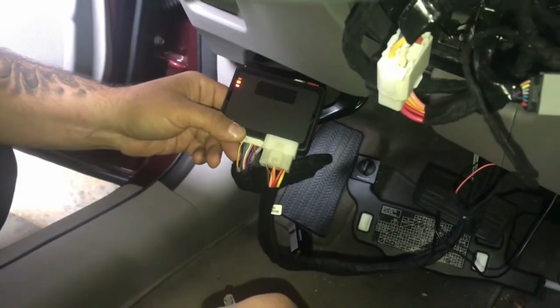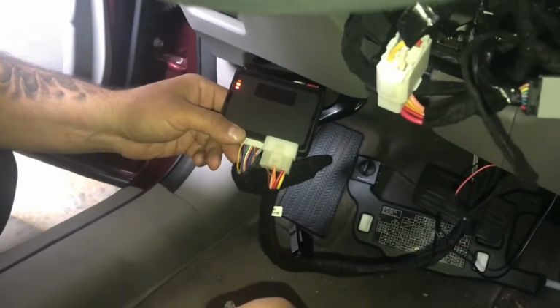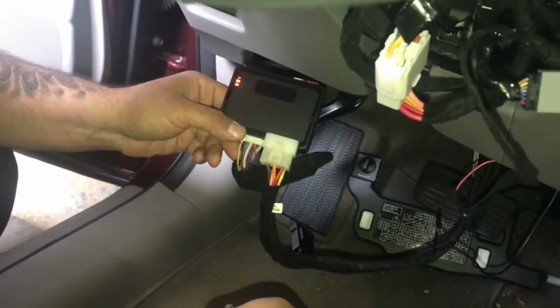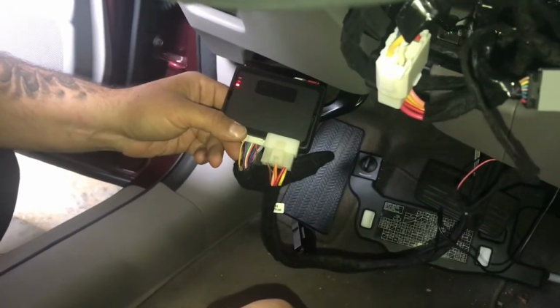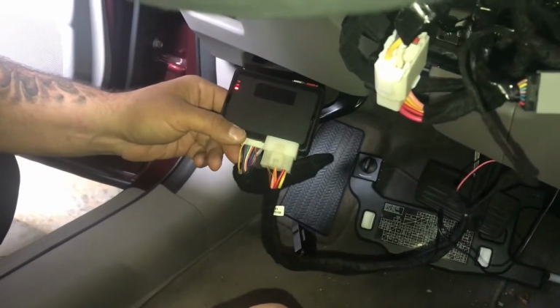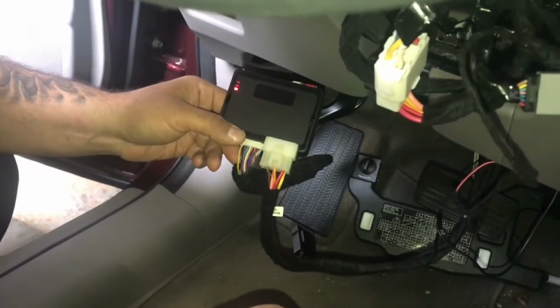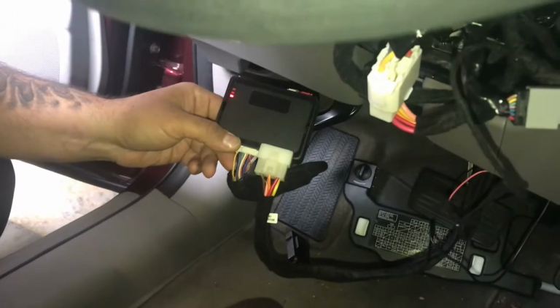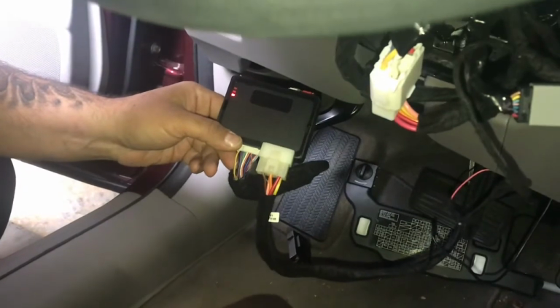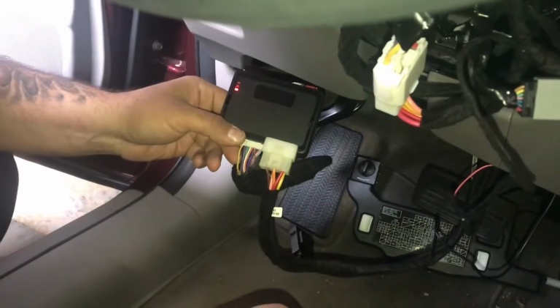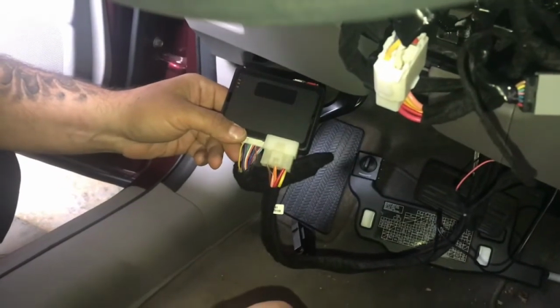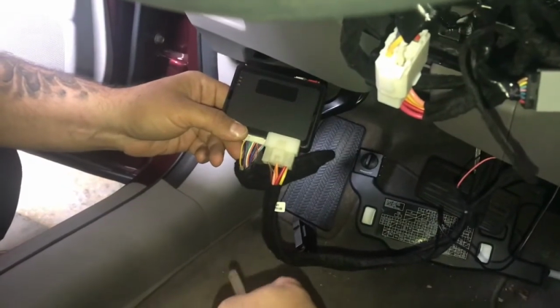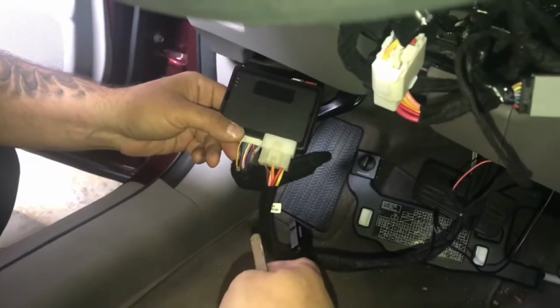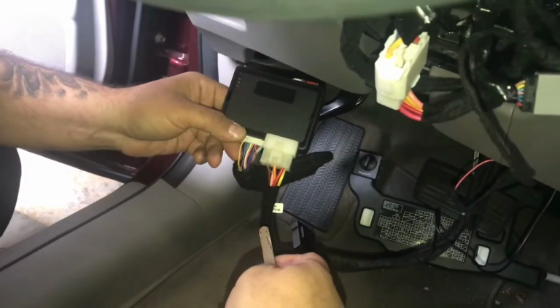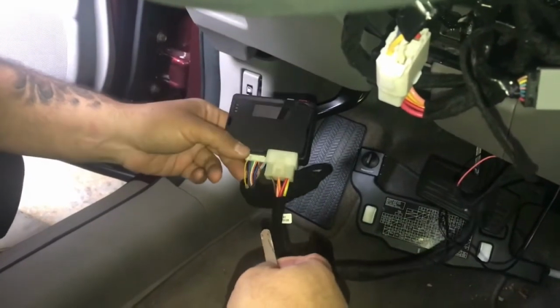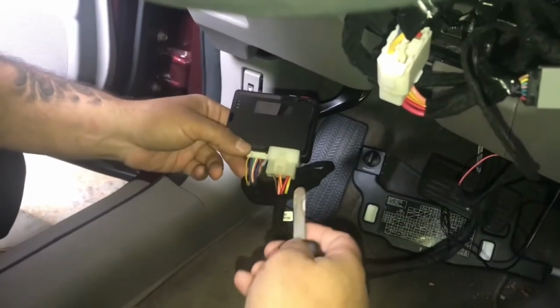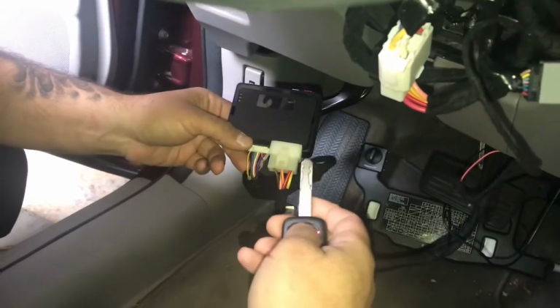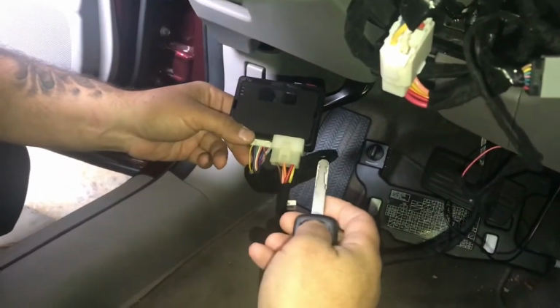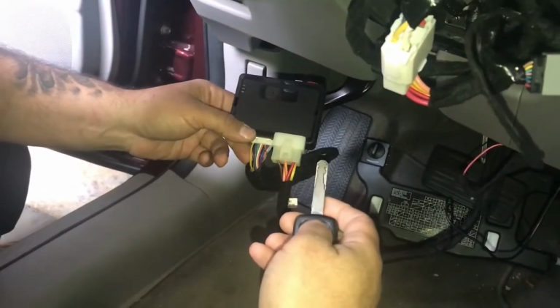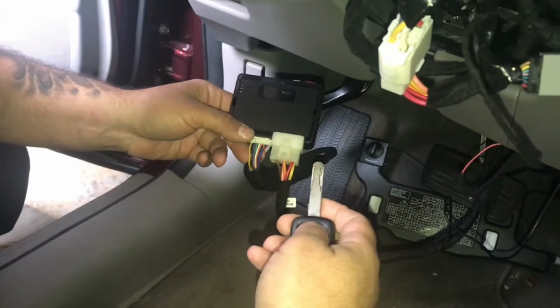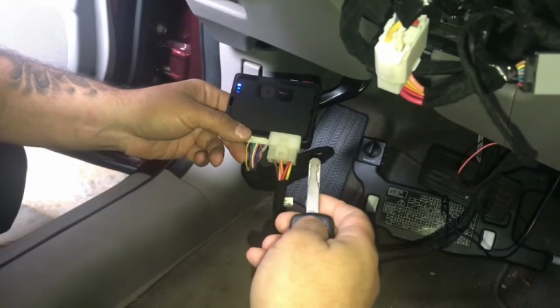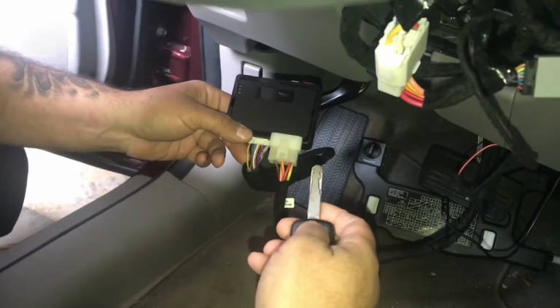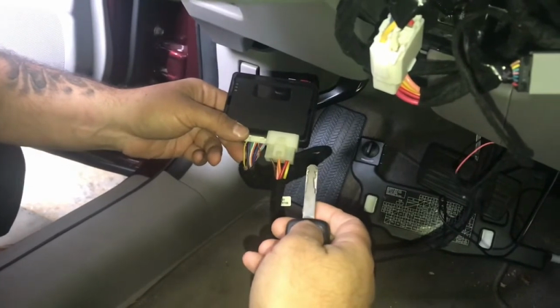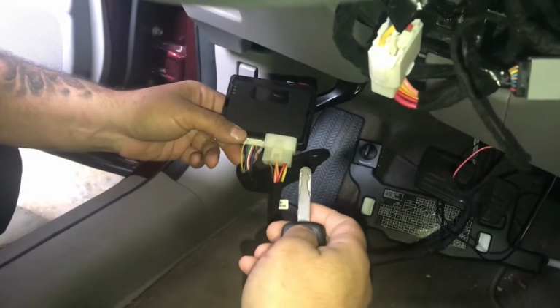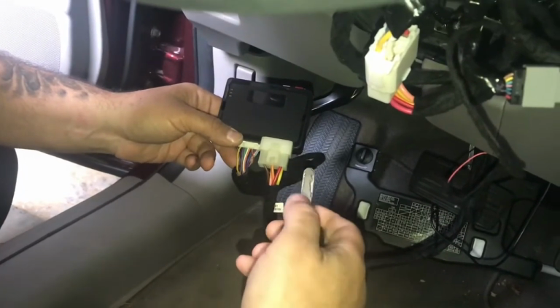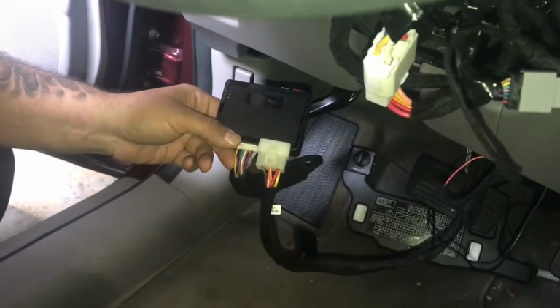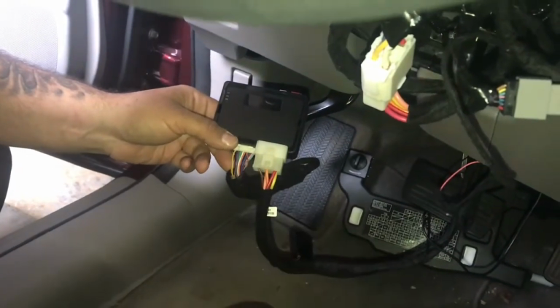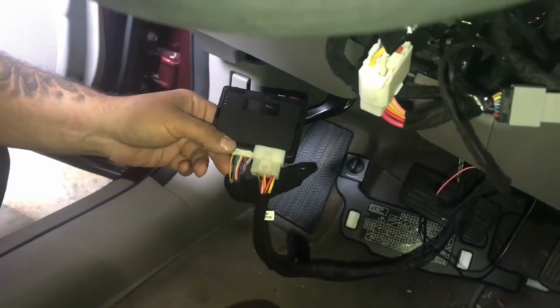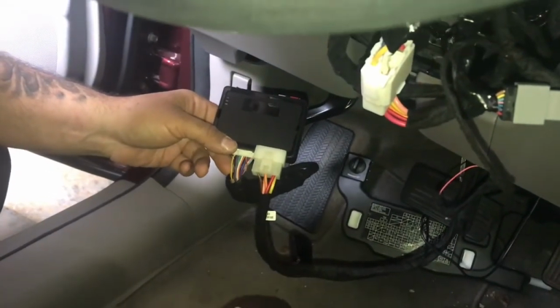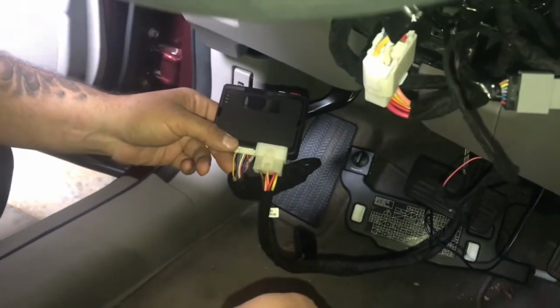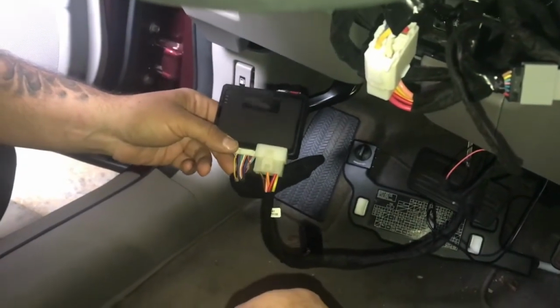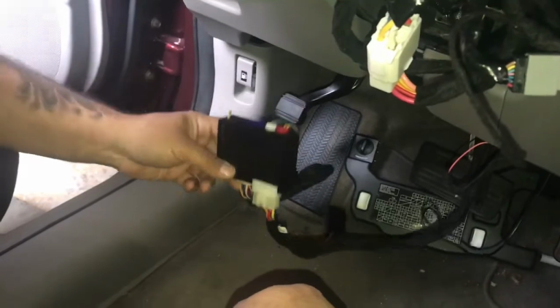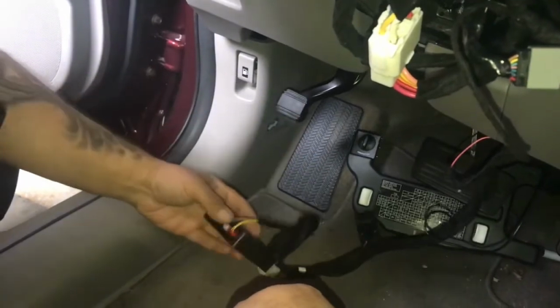Press the lock button three times and your vehicle will start. To turn off your vehicle, press the lock button three times as well. Runtime is set for 15 minutes.